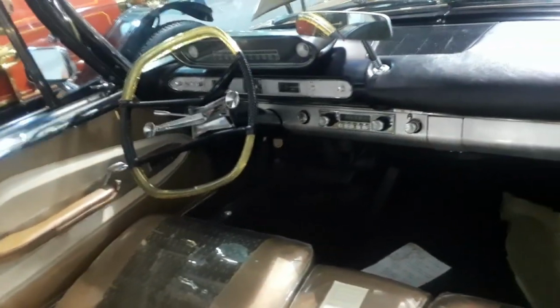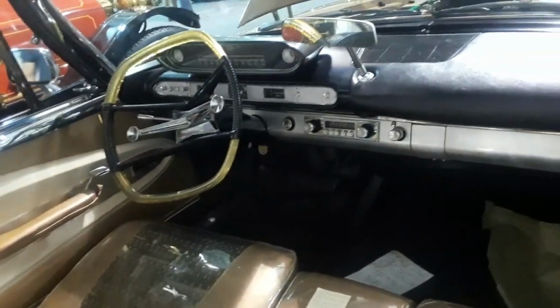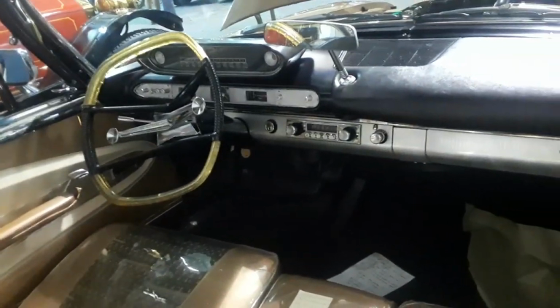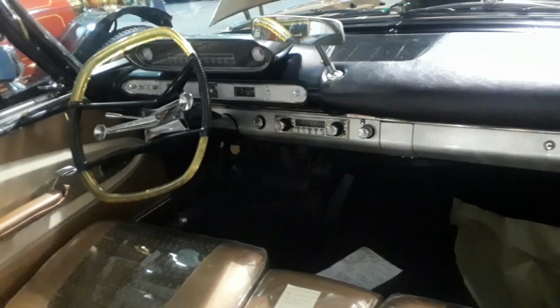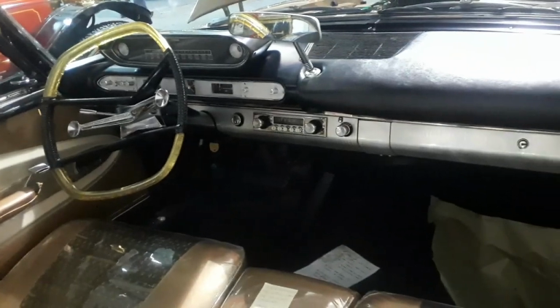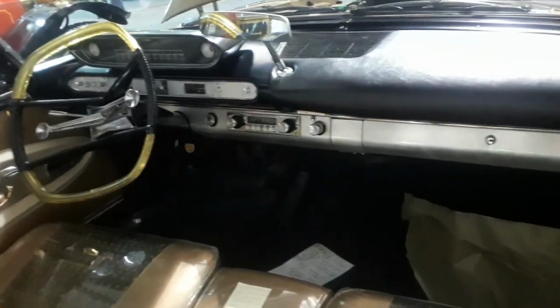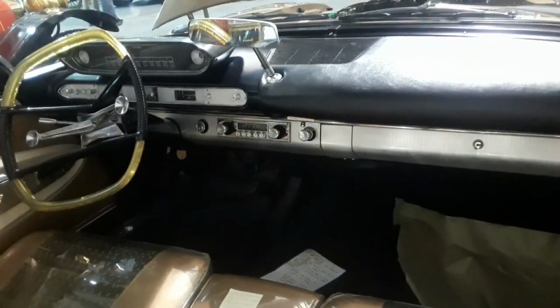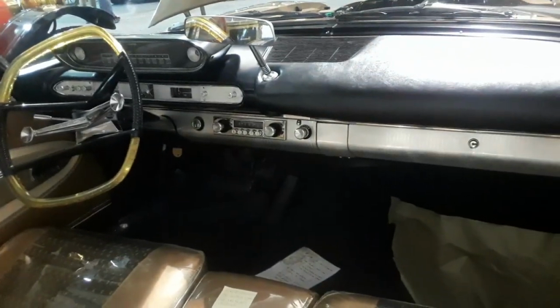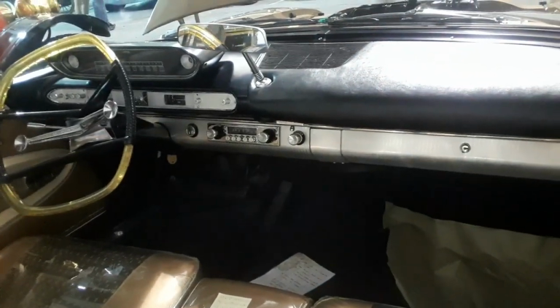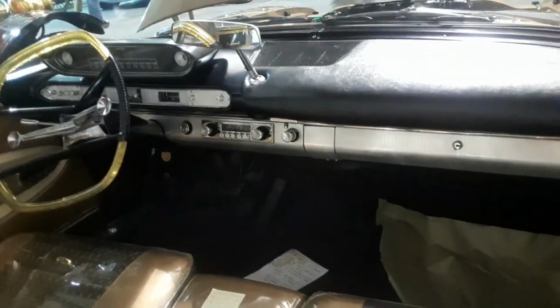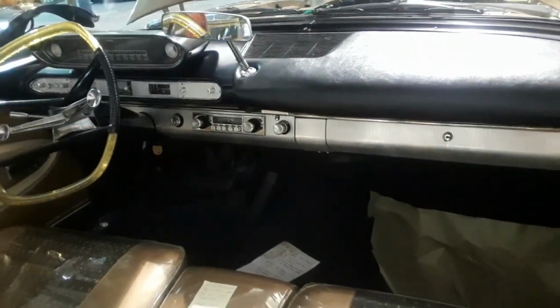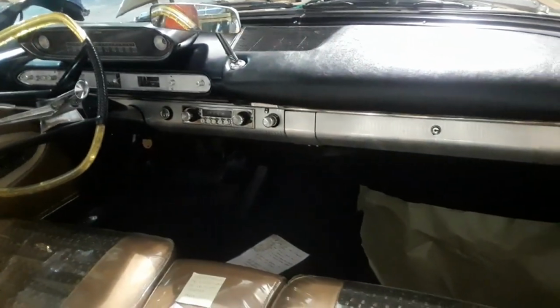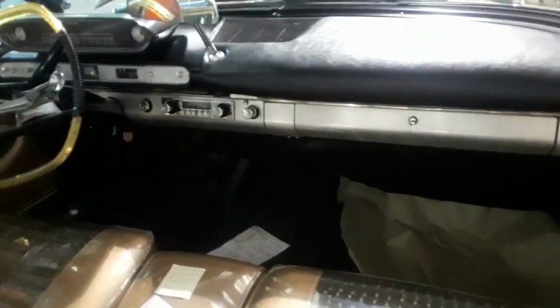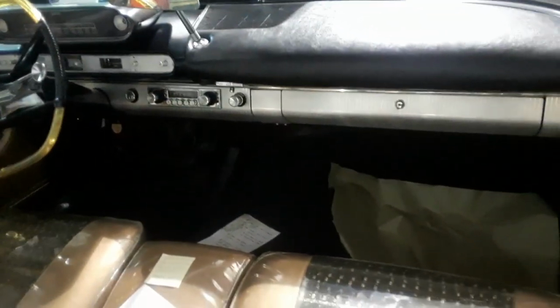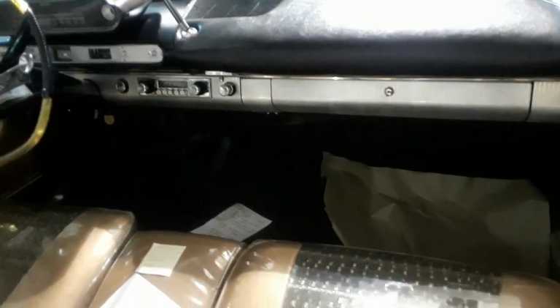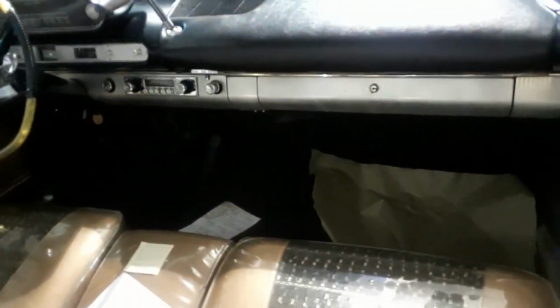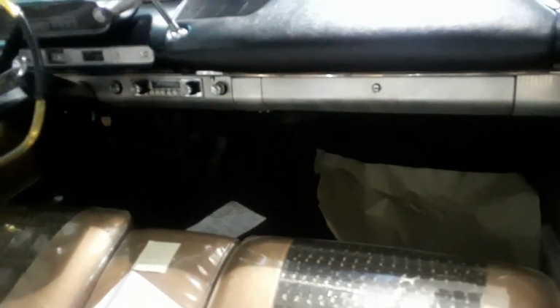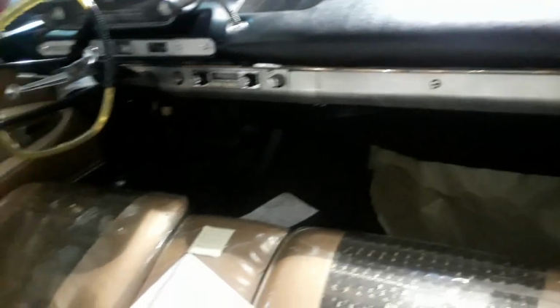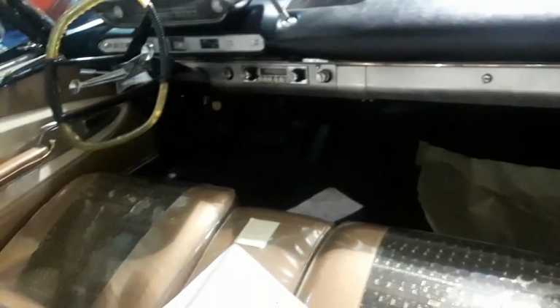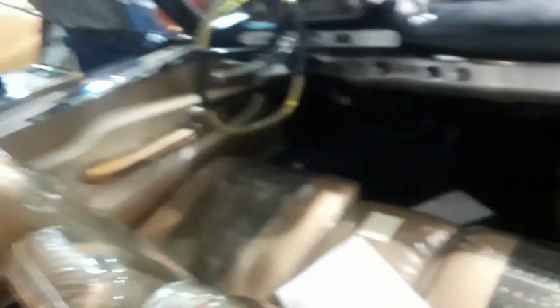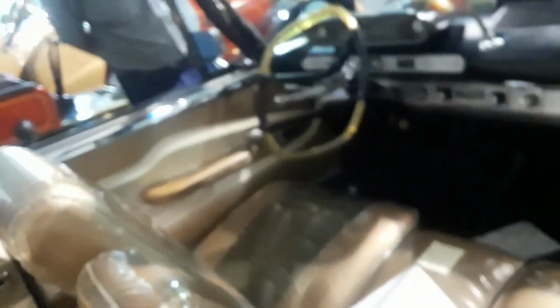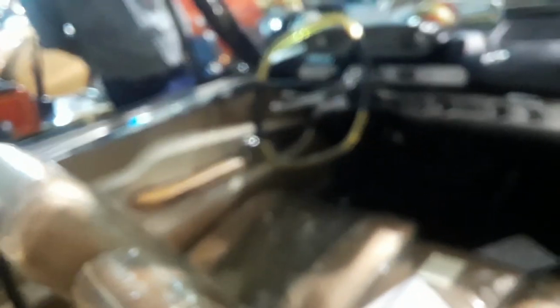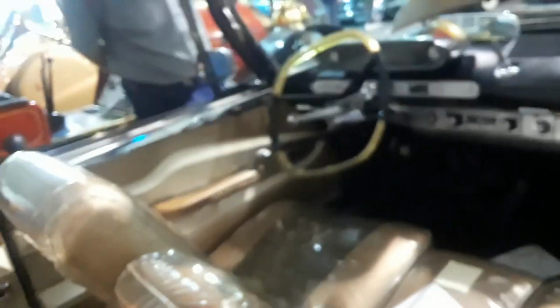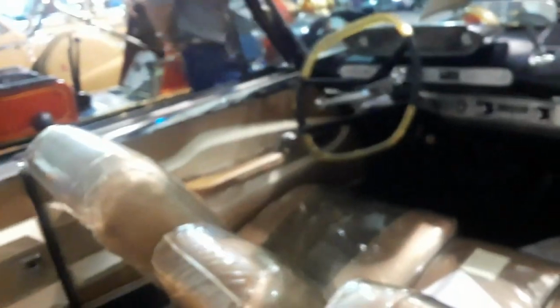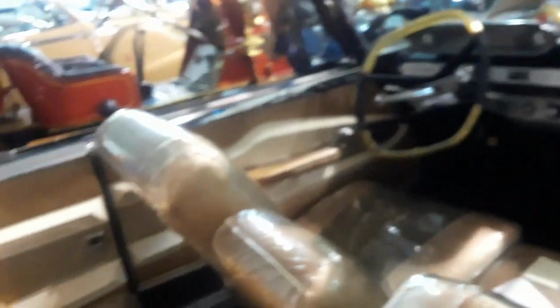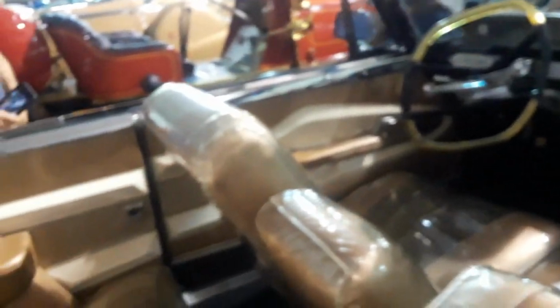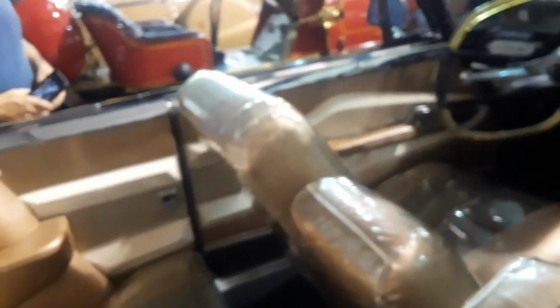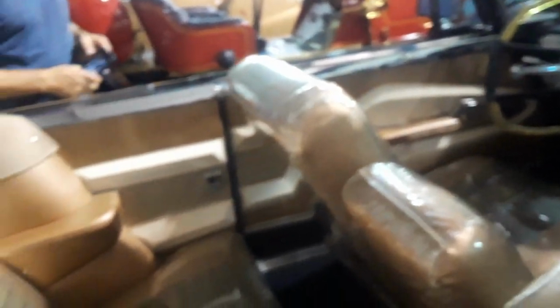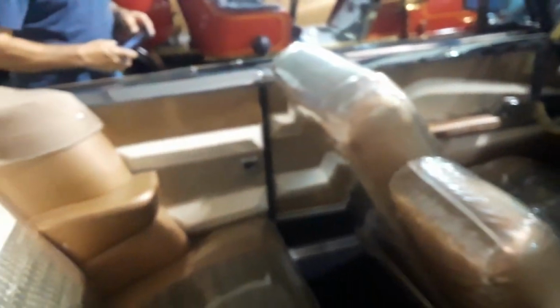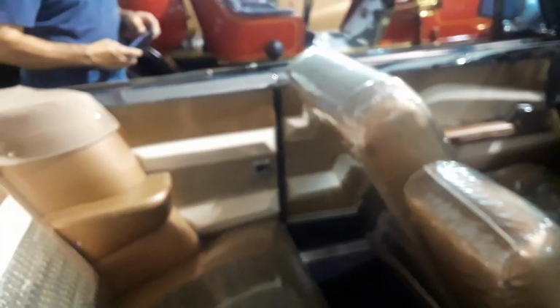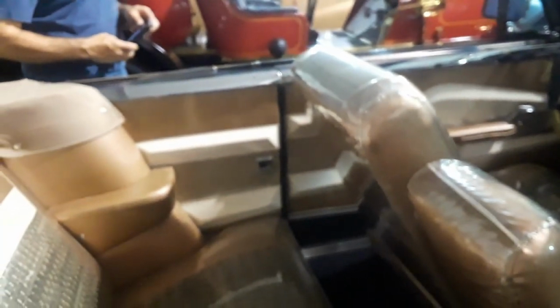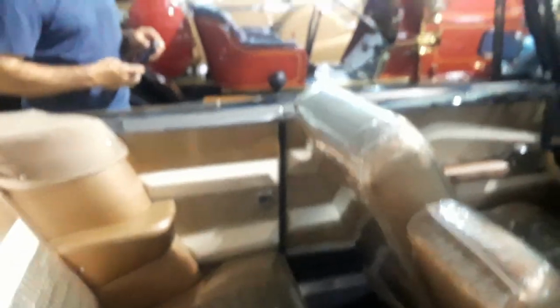Even the rear view mirror is cool. Now the one thing which is not on here is the record player. You notice the power windows.